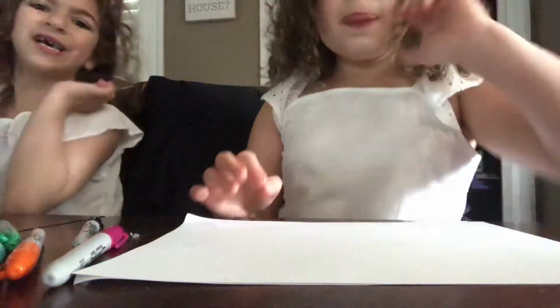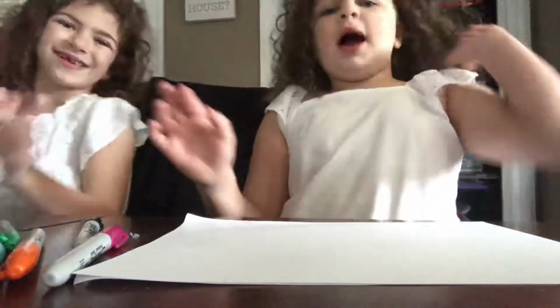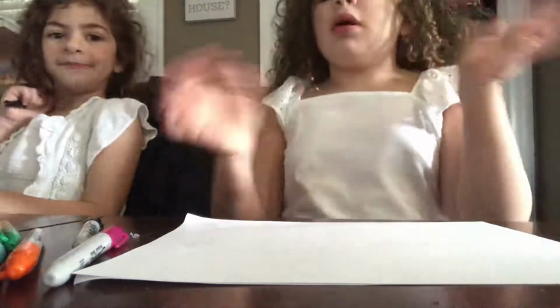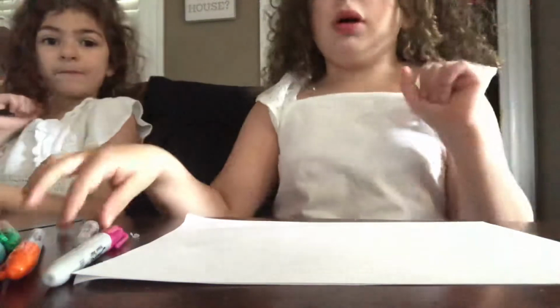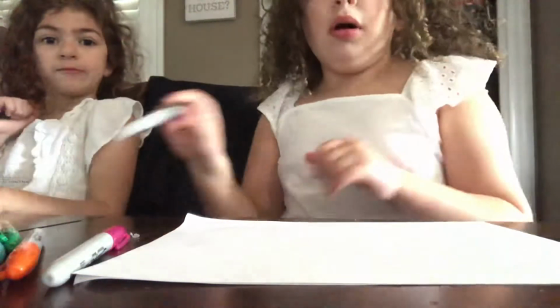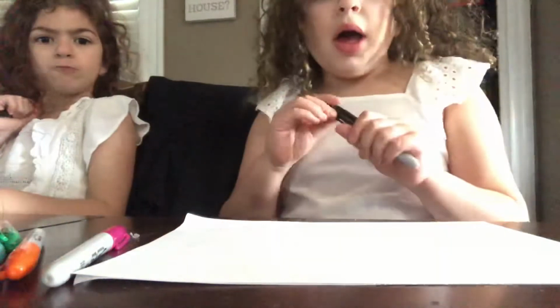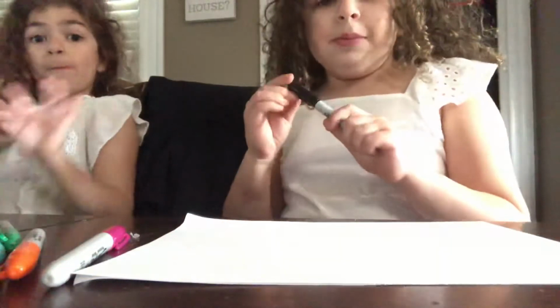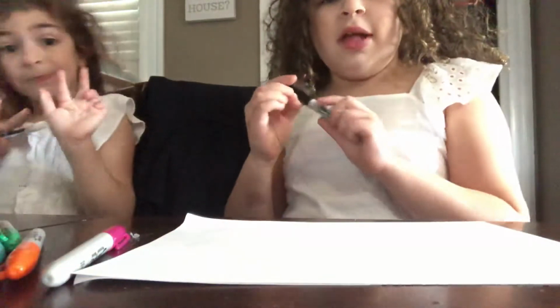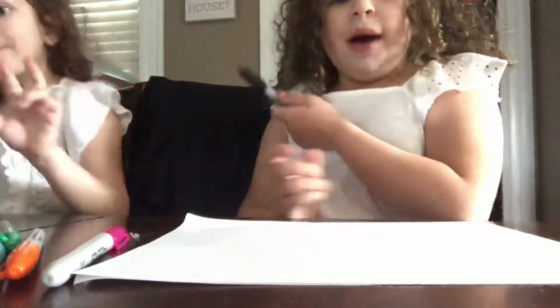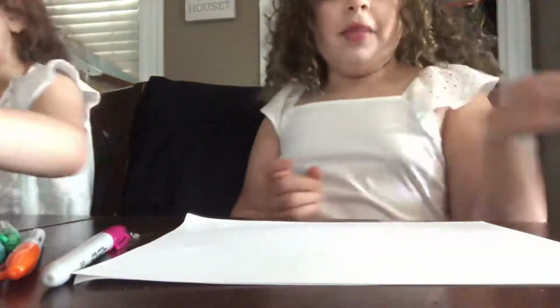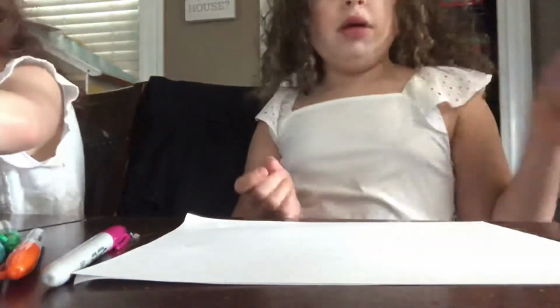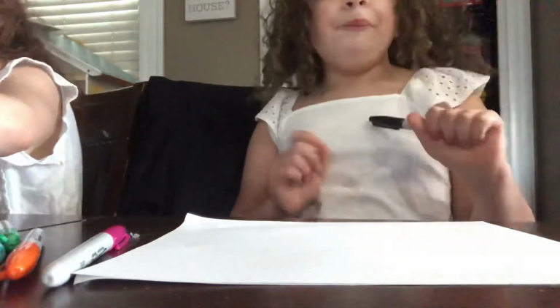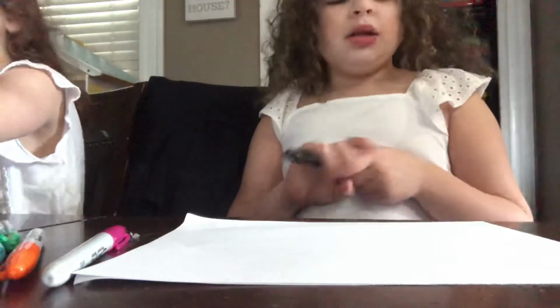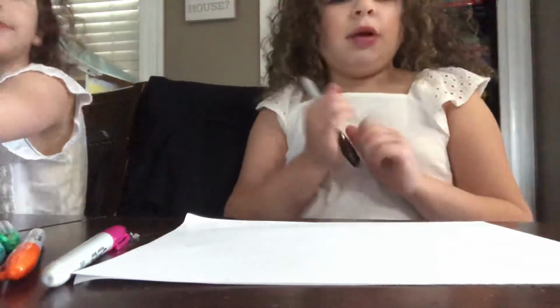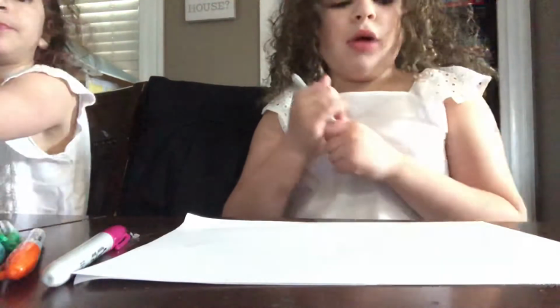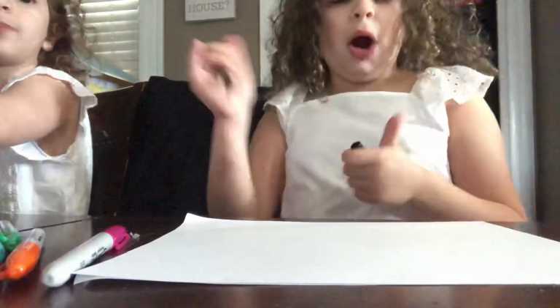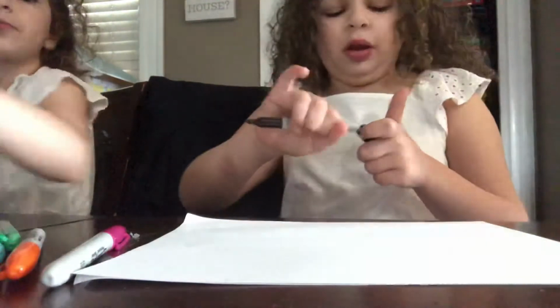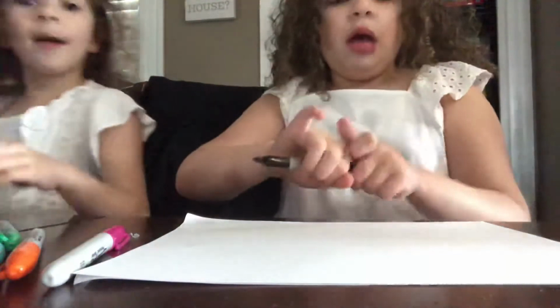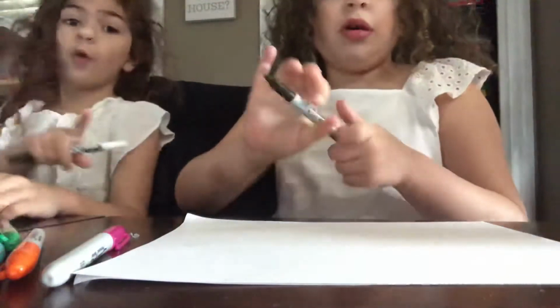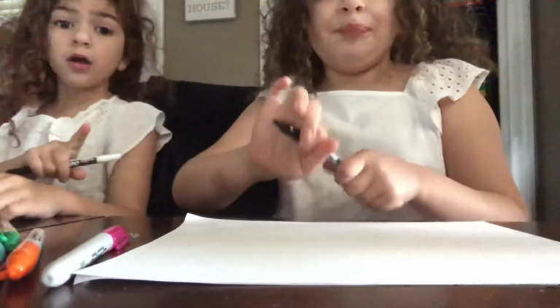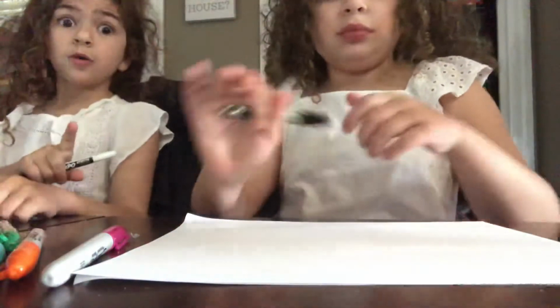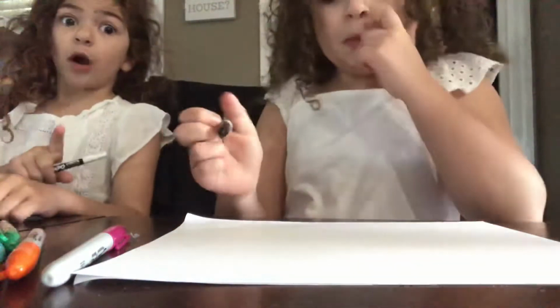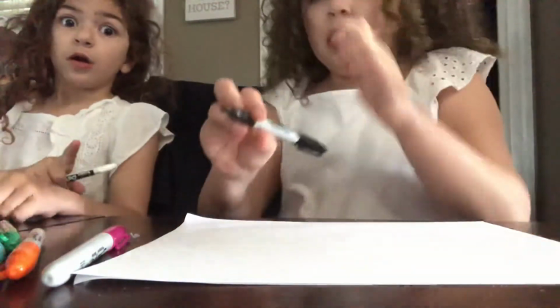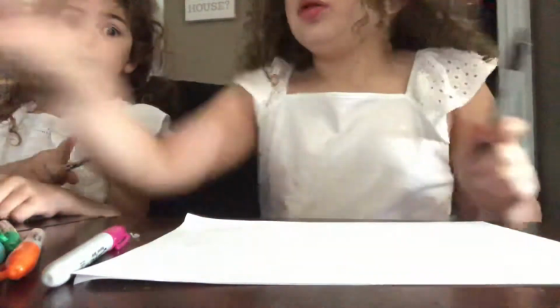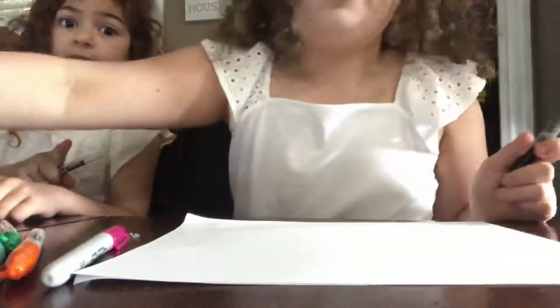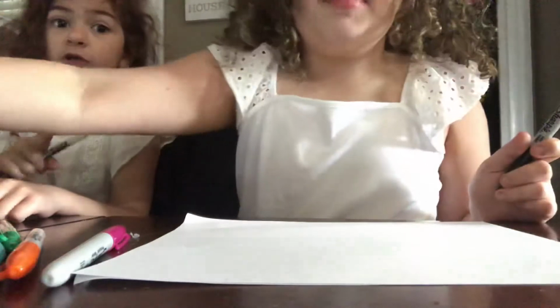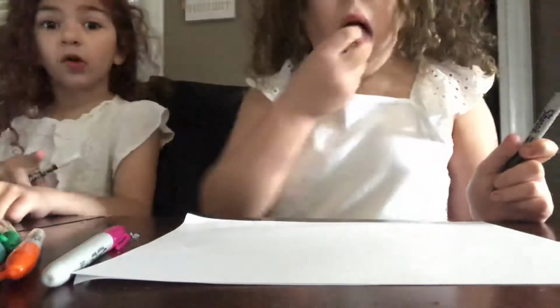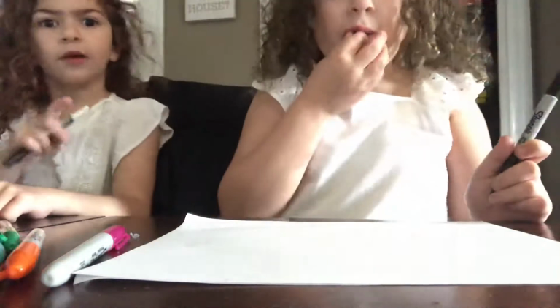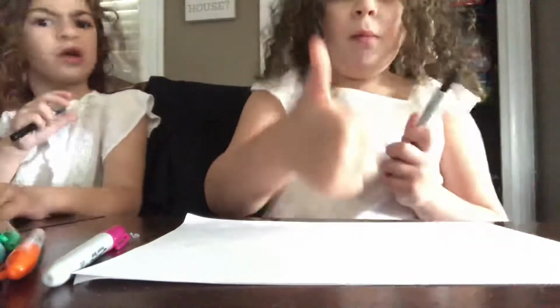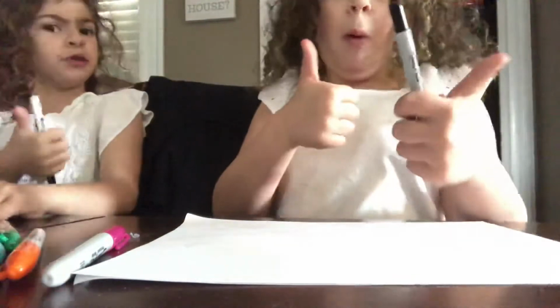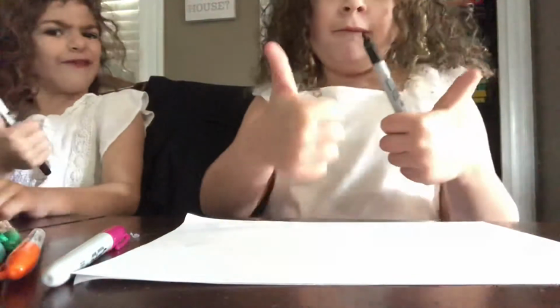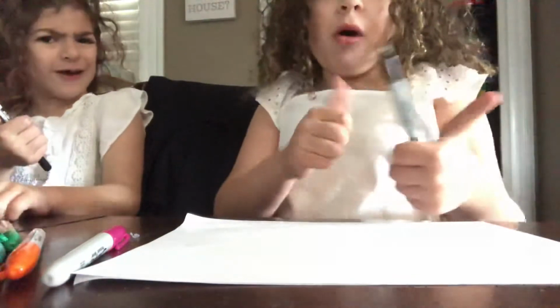Hey guys, welcome back to our channel. This is Emma and I am Eva. Today we're going to be drawing a person. And before we draw, click that subscribe and give us a huge thumbs up.